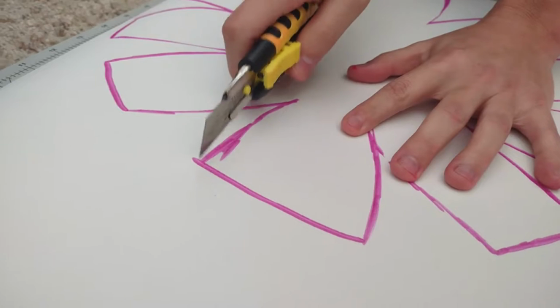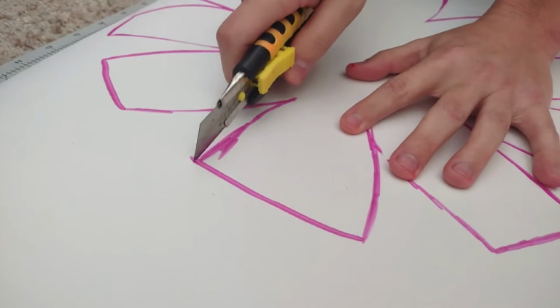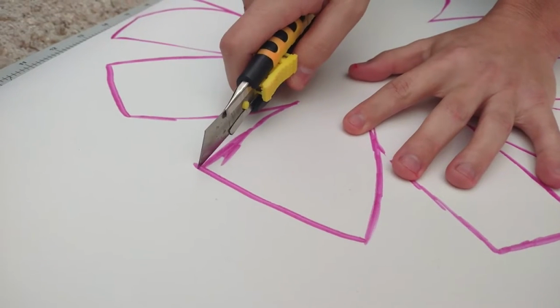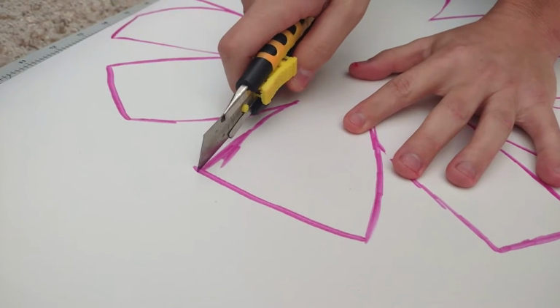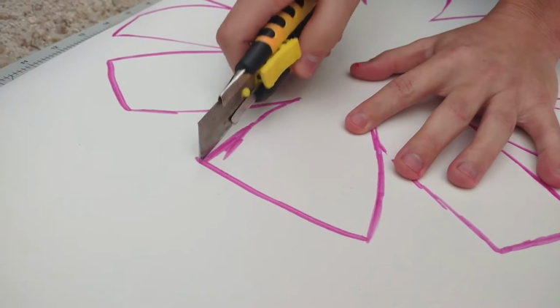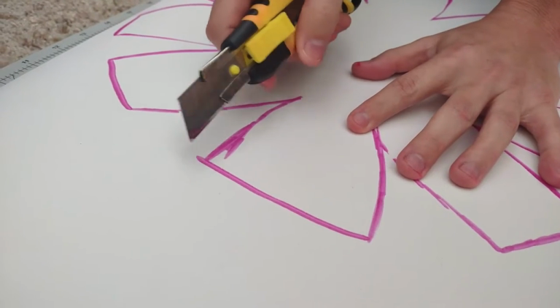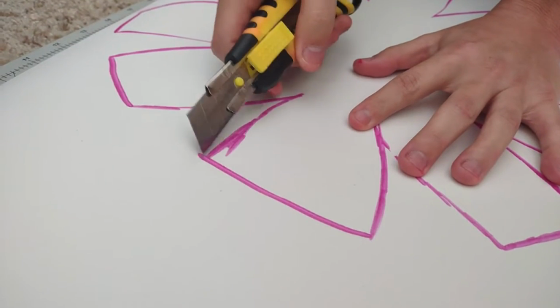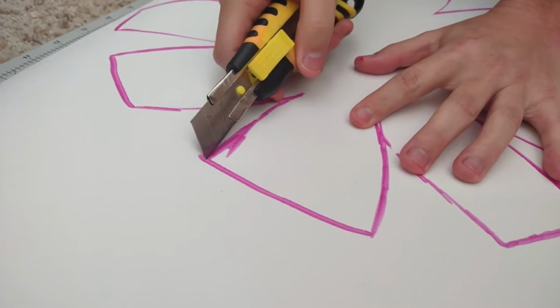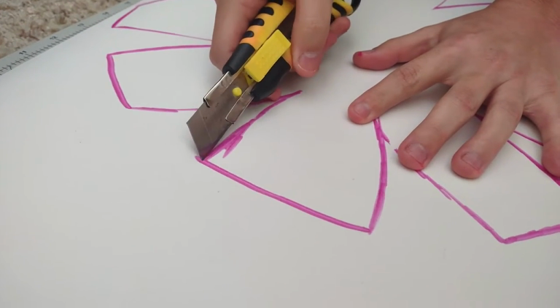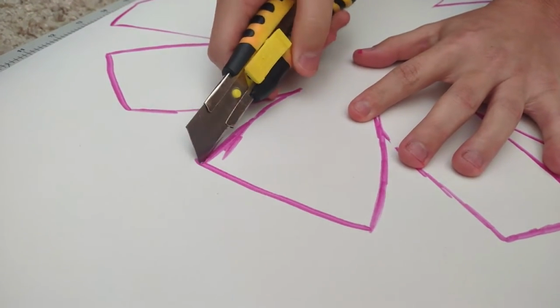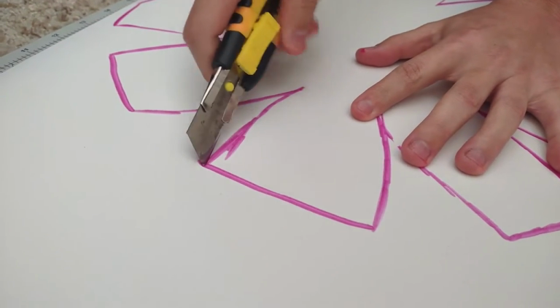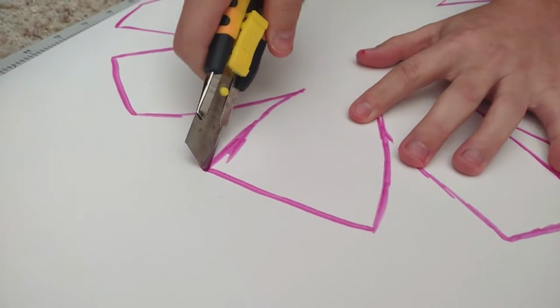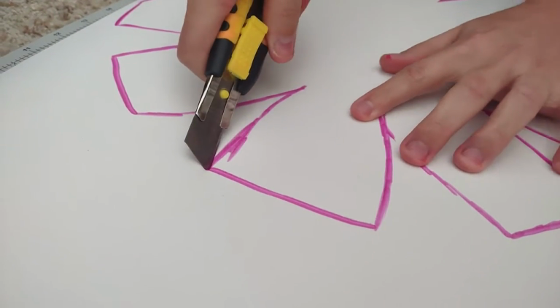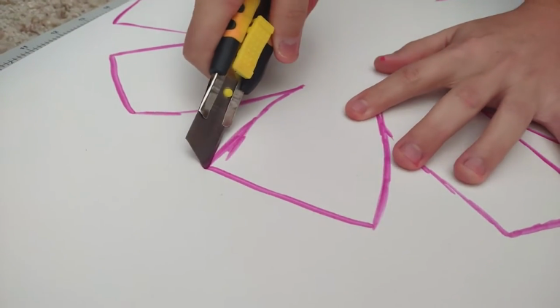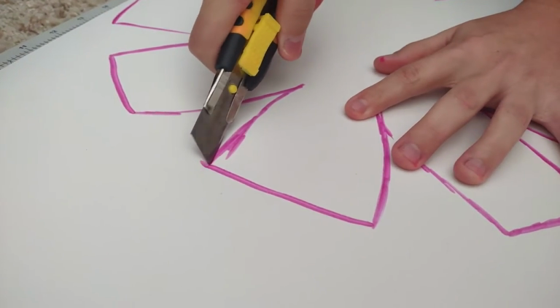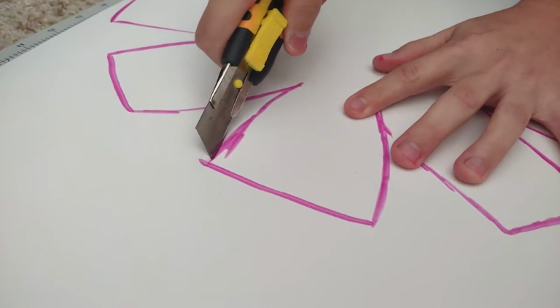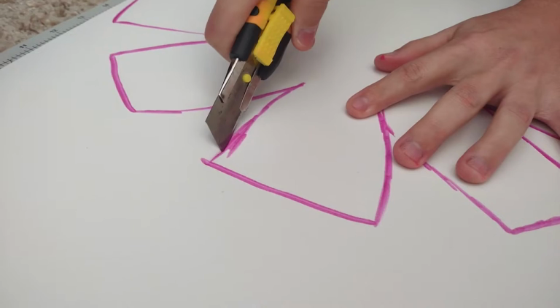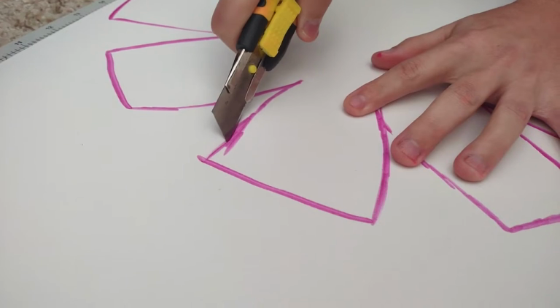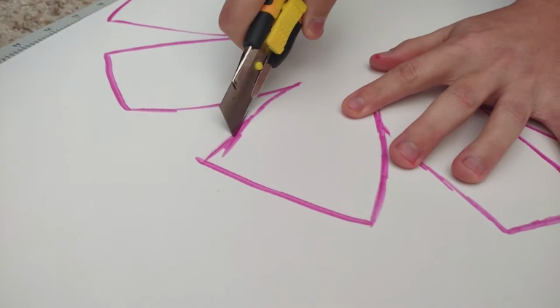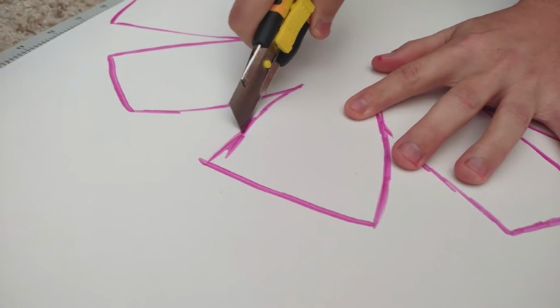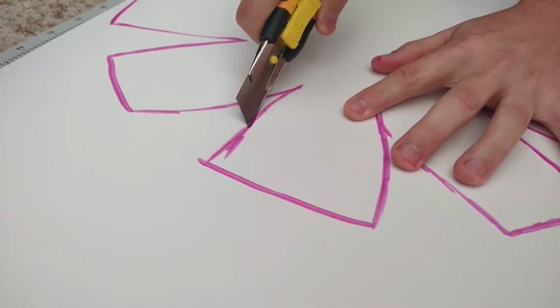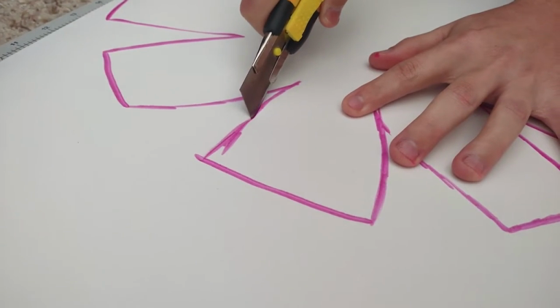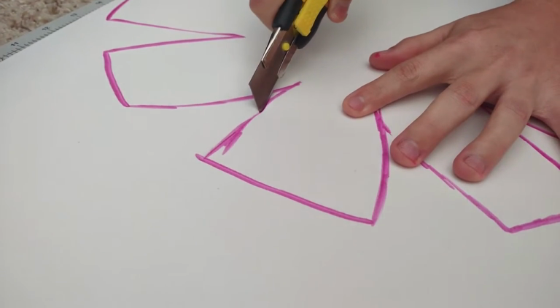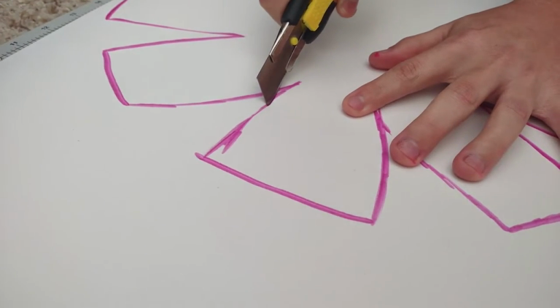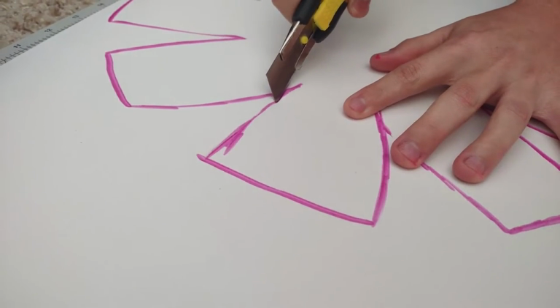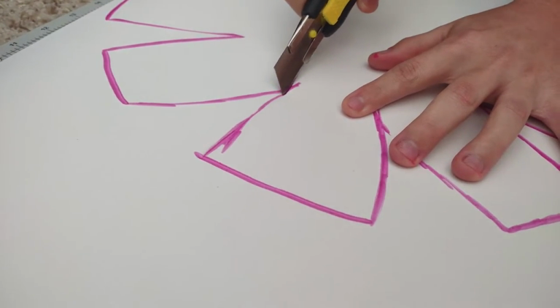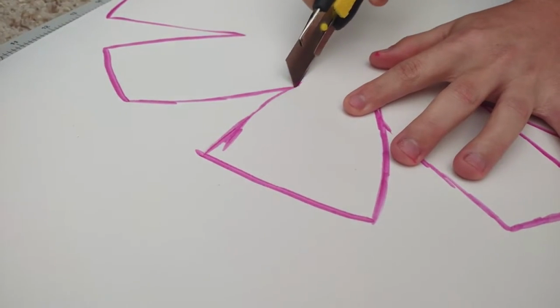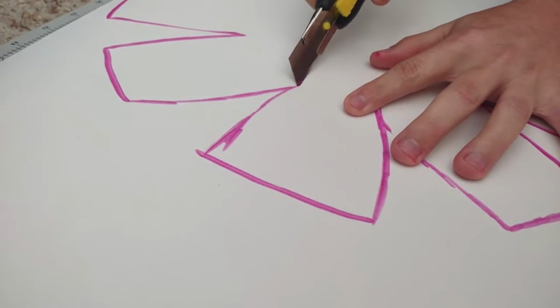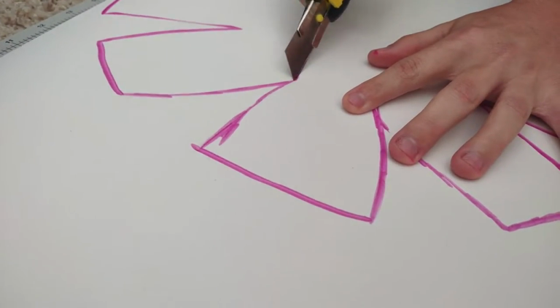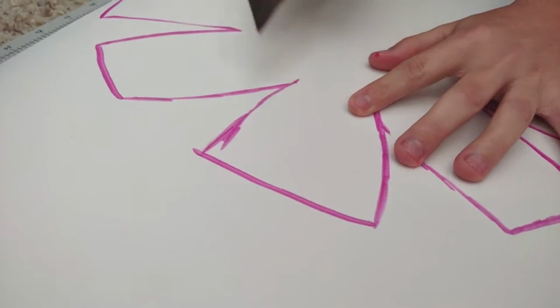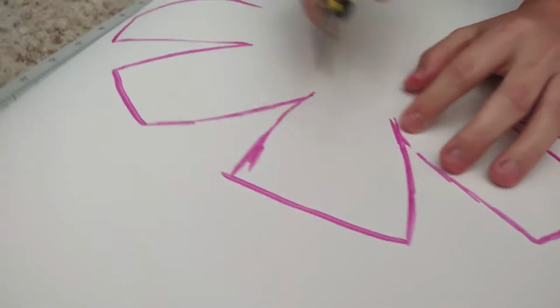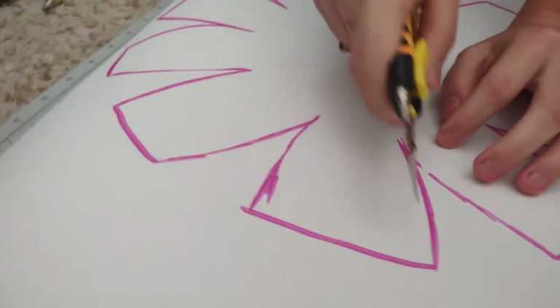Next, cut it out. Make sure to cut all of the cuts at a 45 degree inward angle. This way, when you glue it together later, it'll be a lot easier.